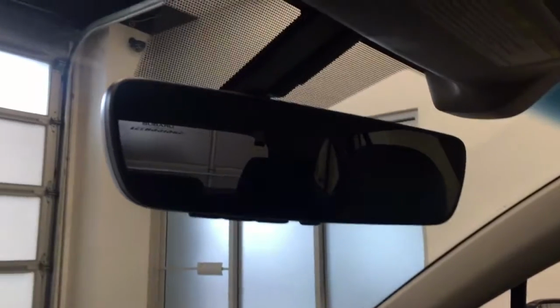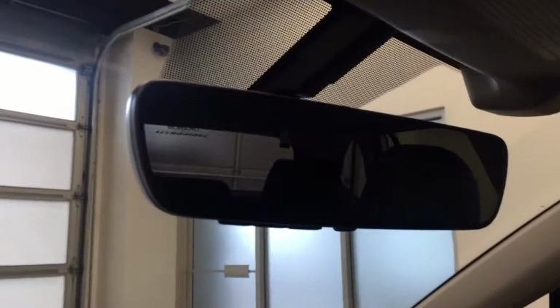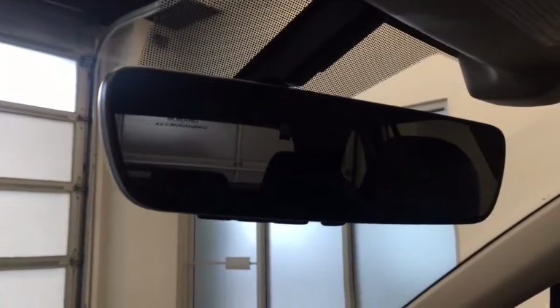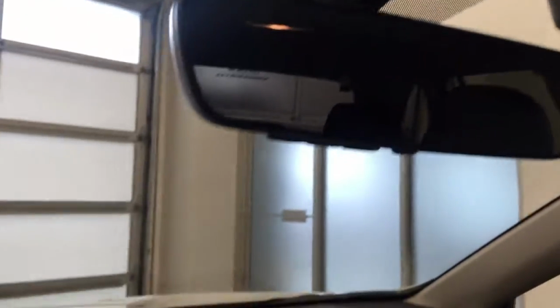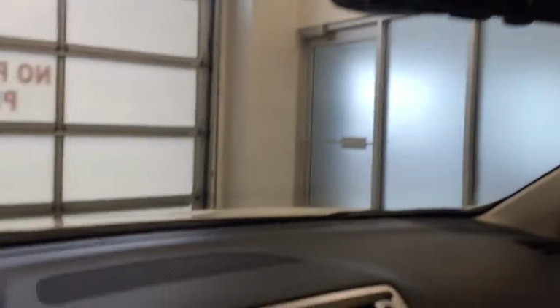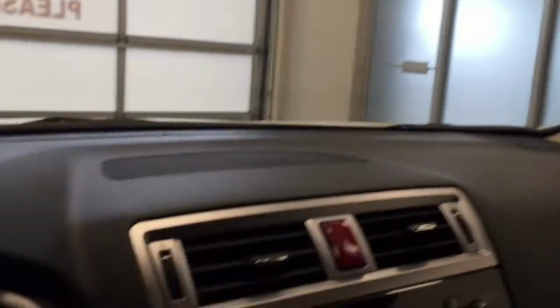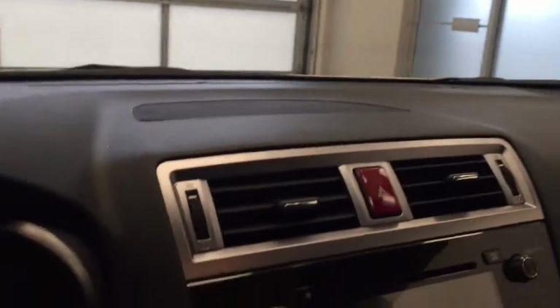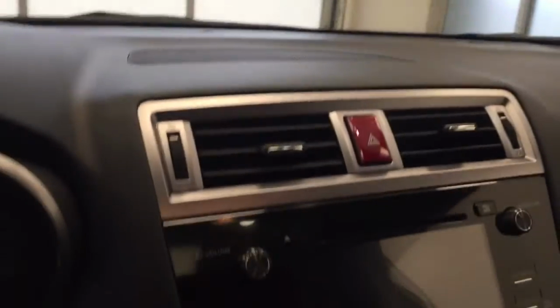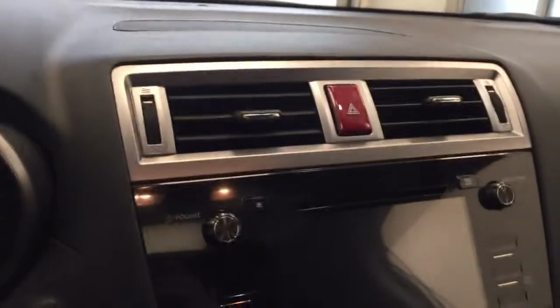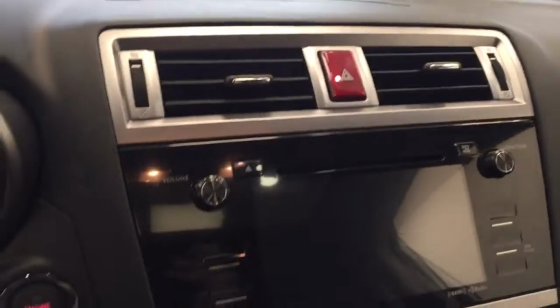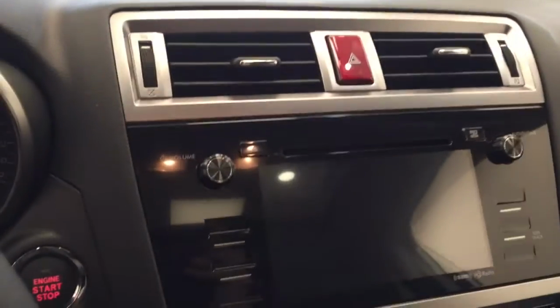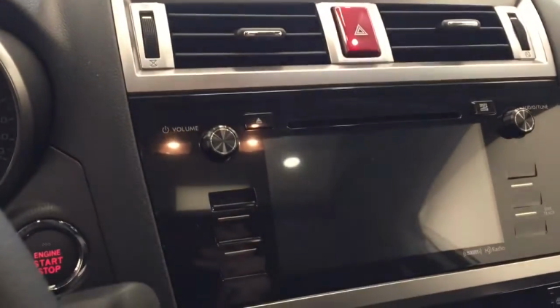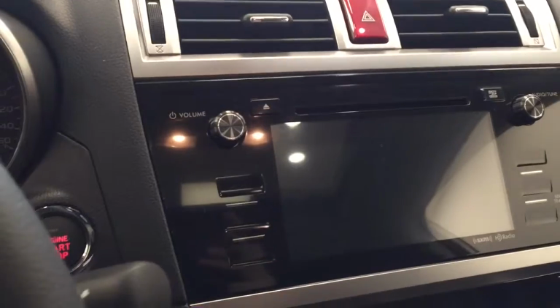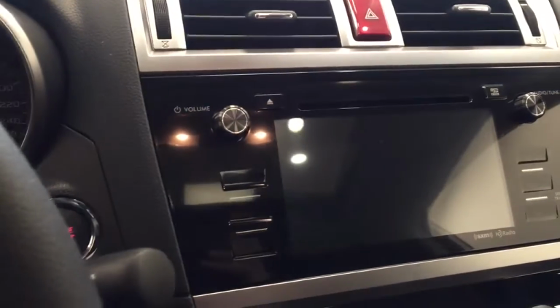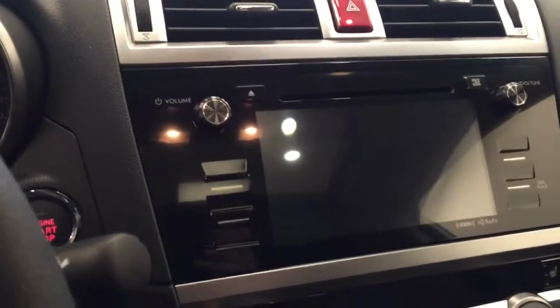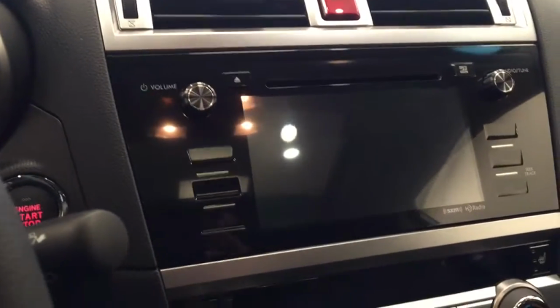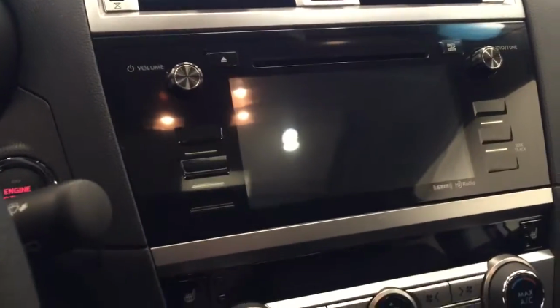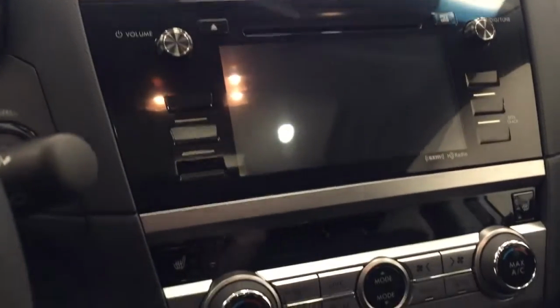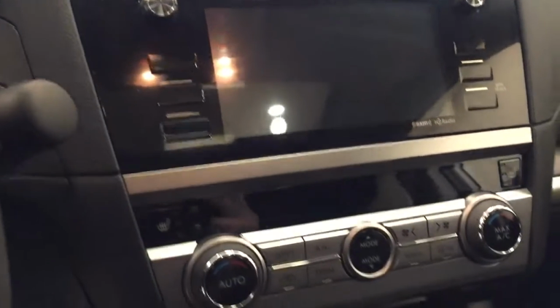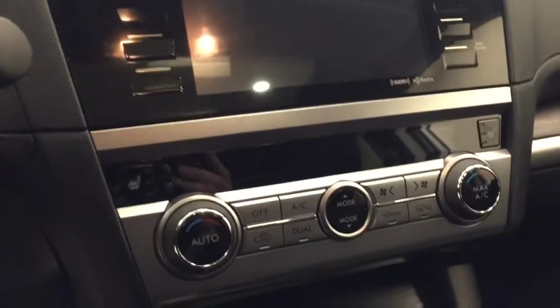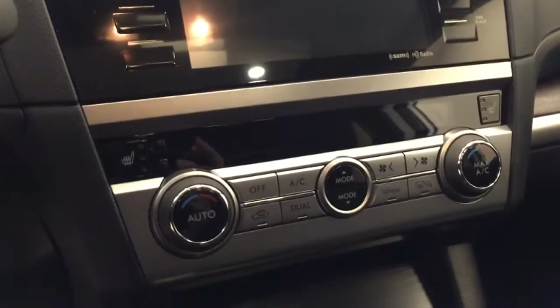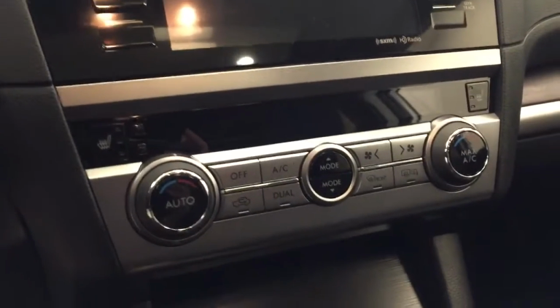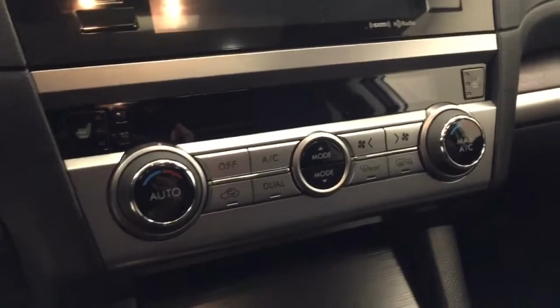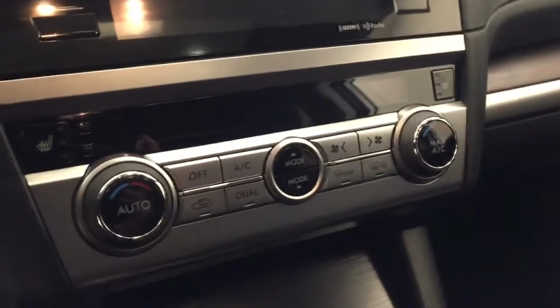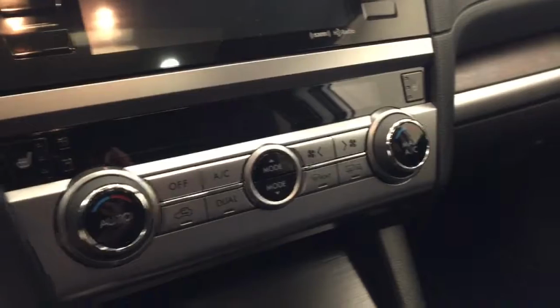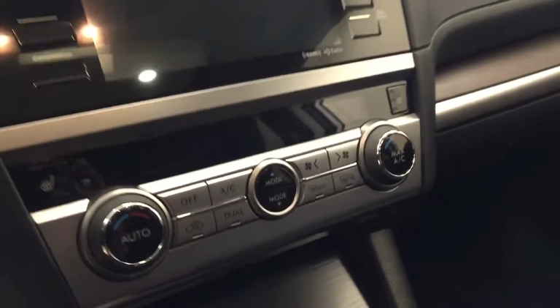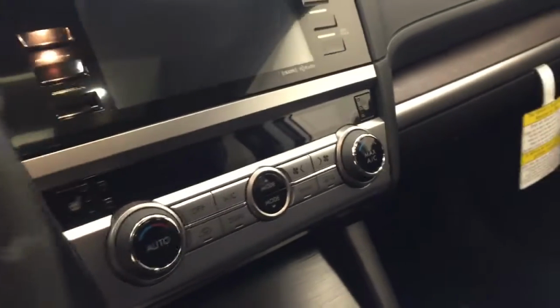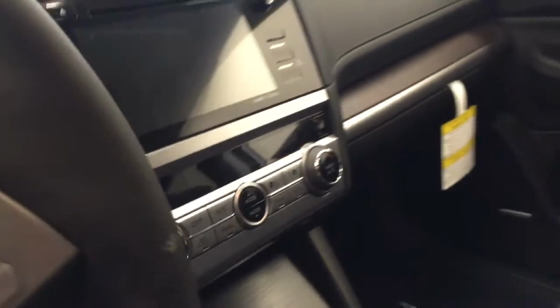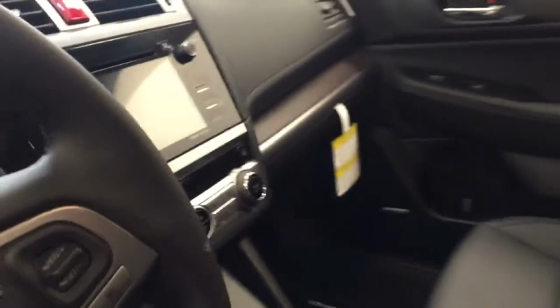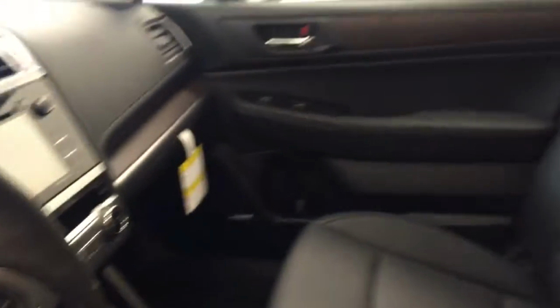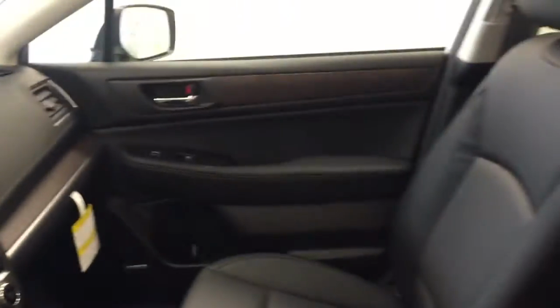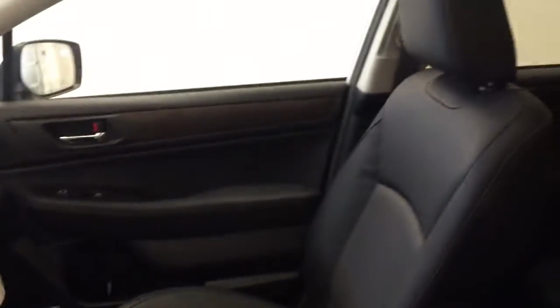There's an electrochromatic mirror with garage door opener, and a CD/AM/FM/XM satellite radio-ready system with USB and auxiliary support and push button start, heated seats, dual zone electronic climate control with AC. Our interior color today is jet black.